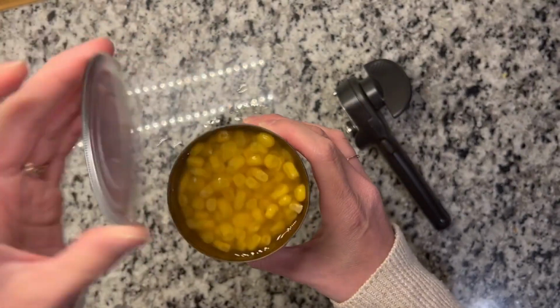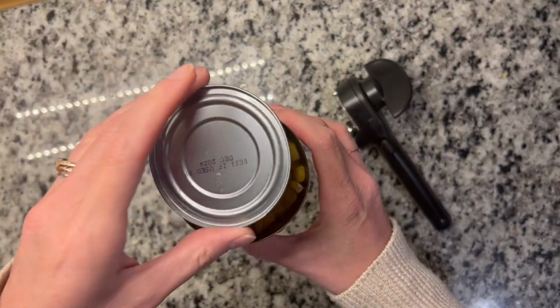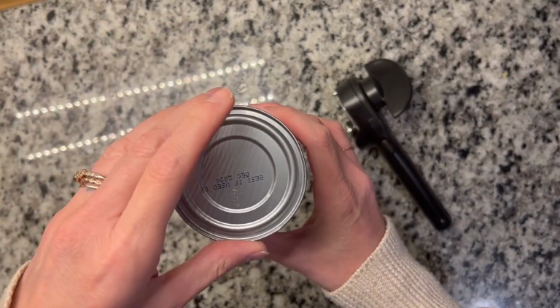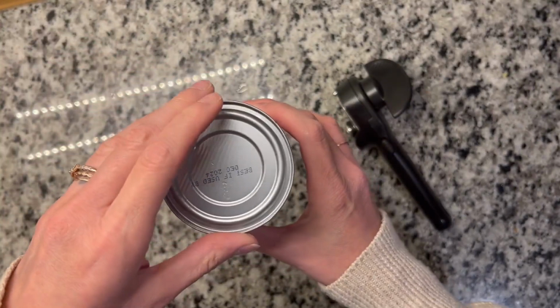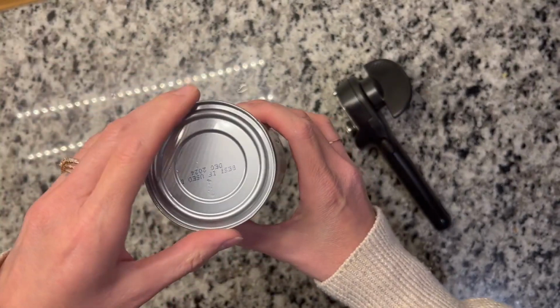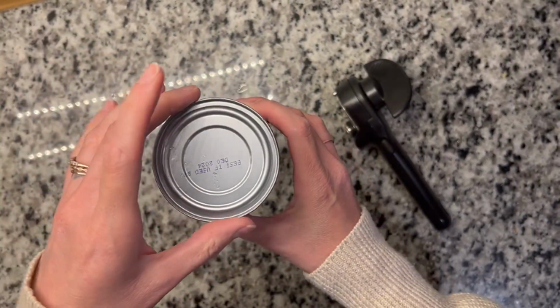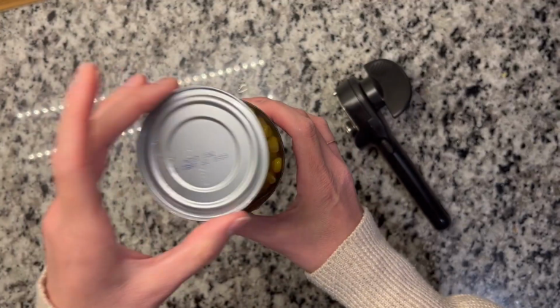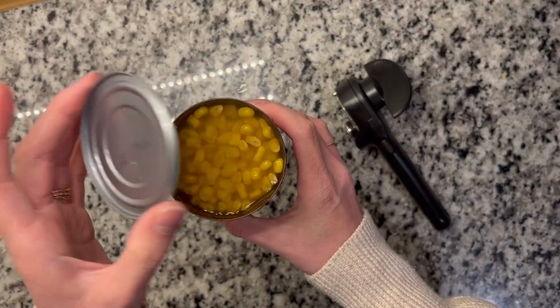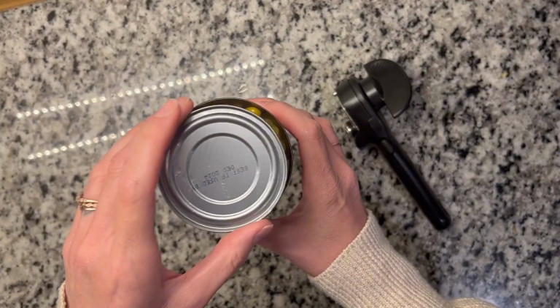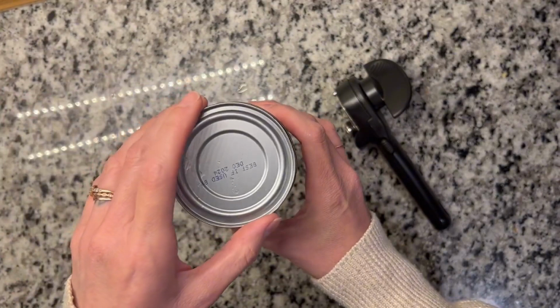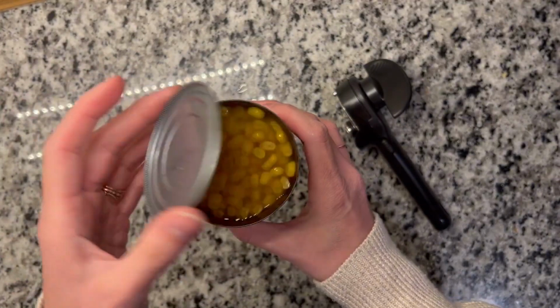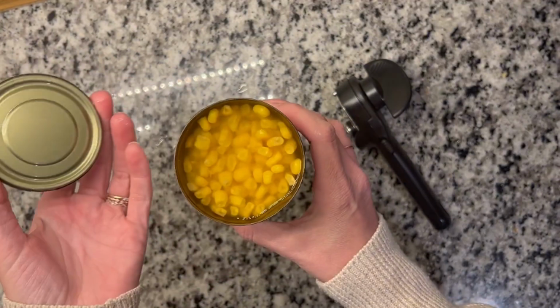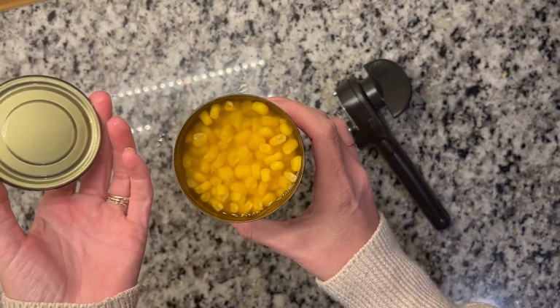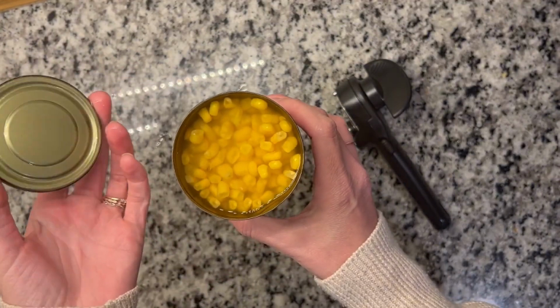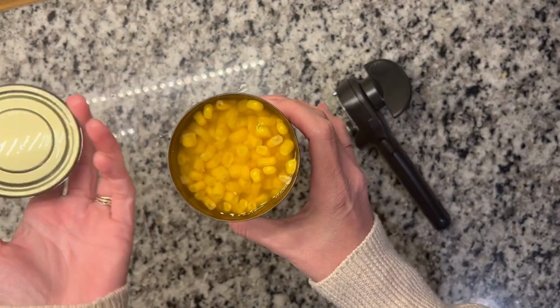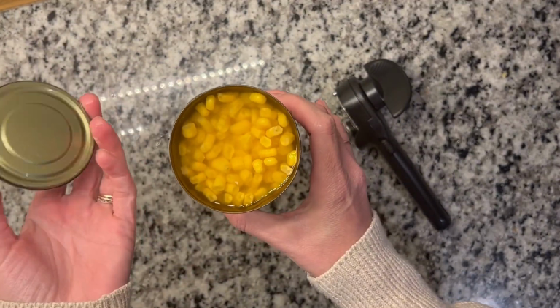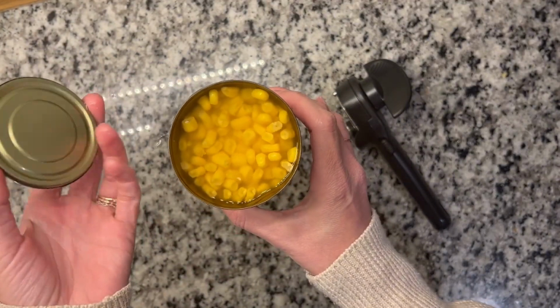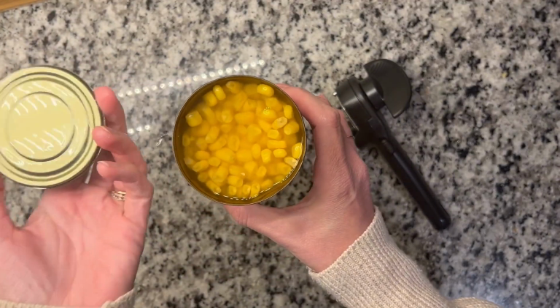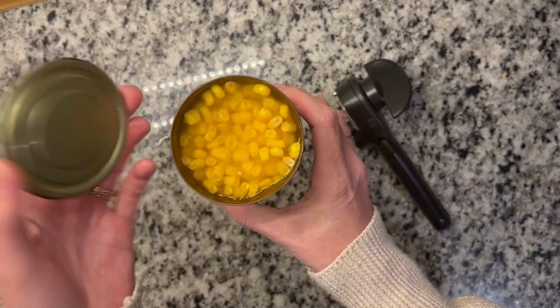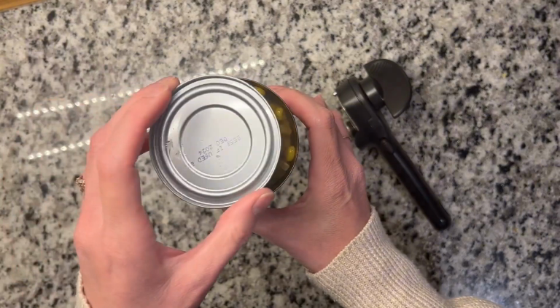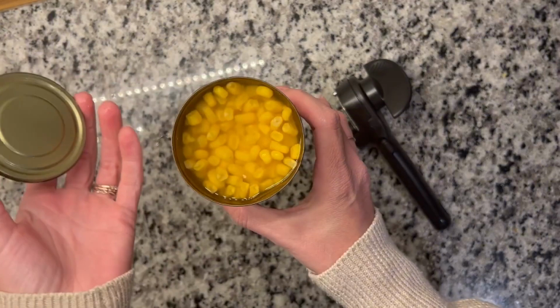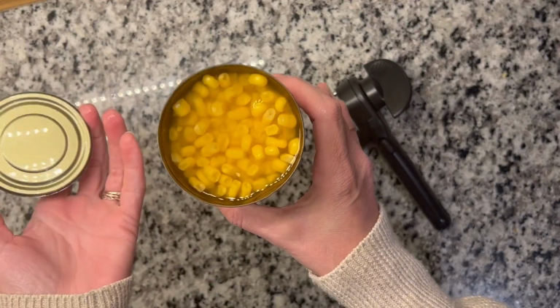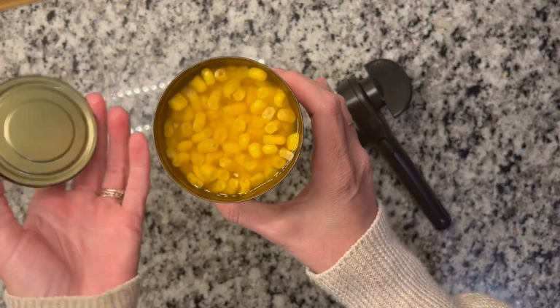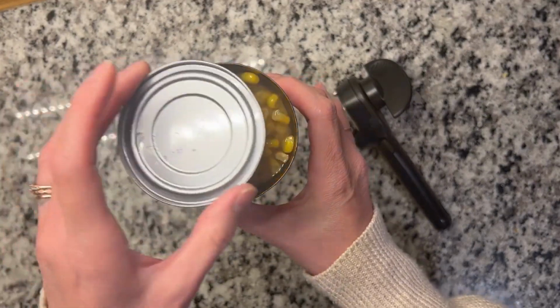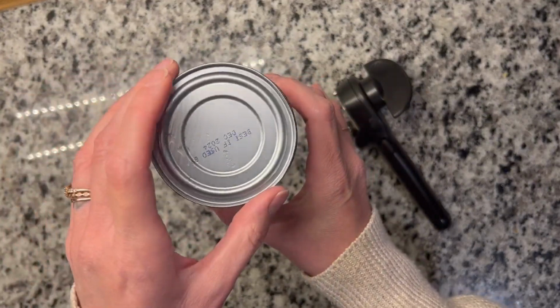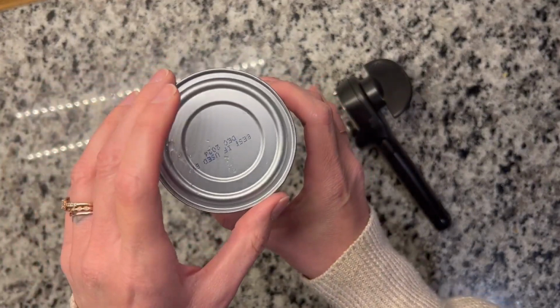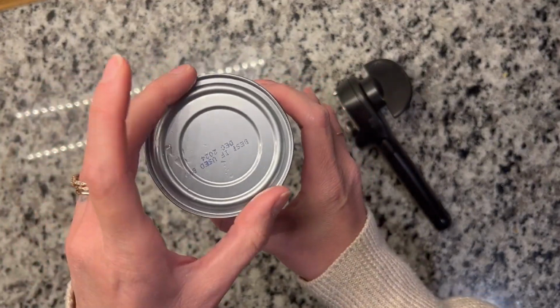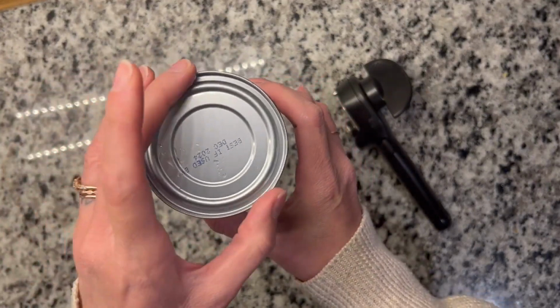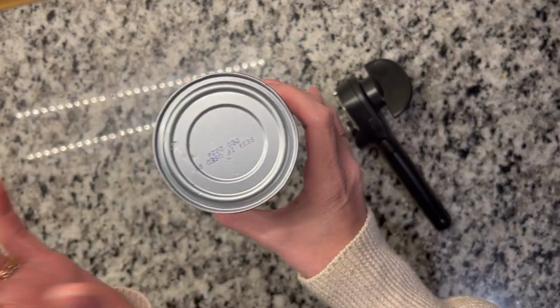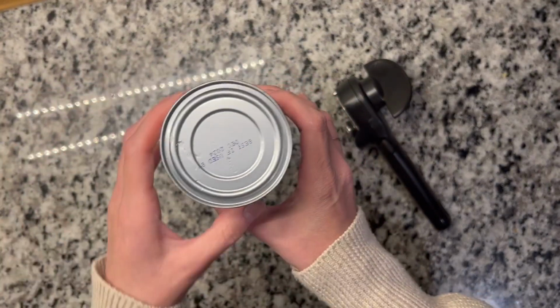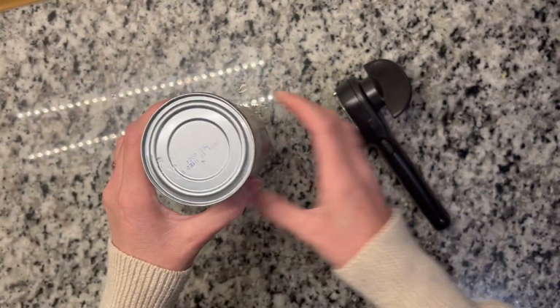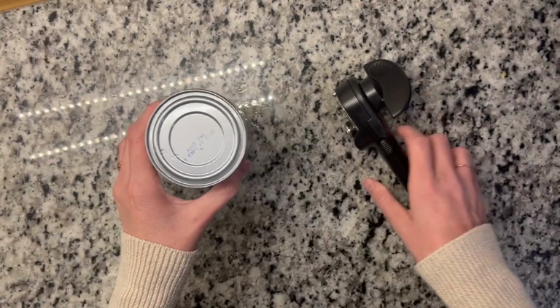It literally just fits on top as if it's a lid for the can. So this is especially amazing if for whatever reason you aren't ready to use this can right away — you just set this right back on top and put it in the fridge and you're good to go.